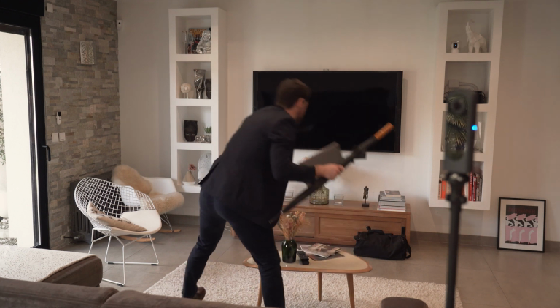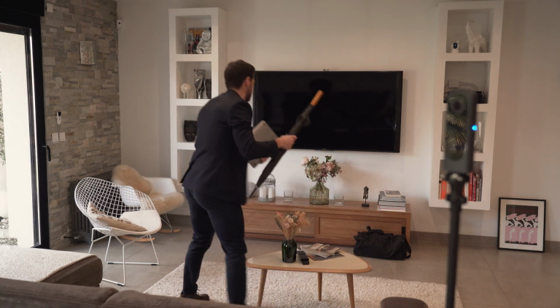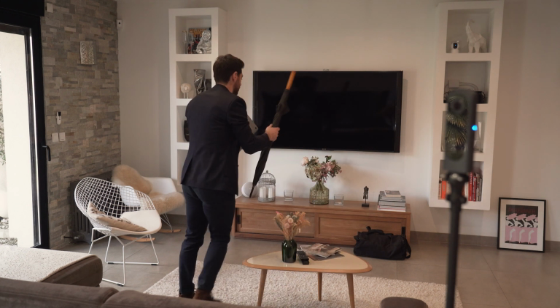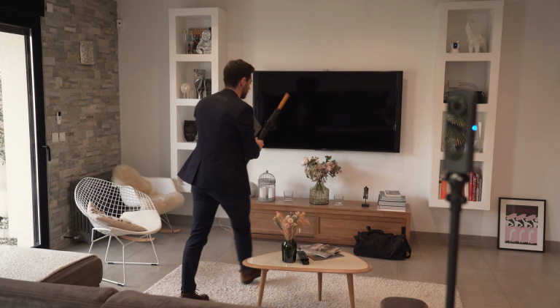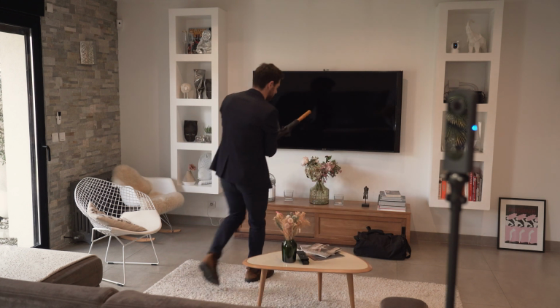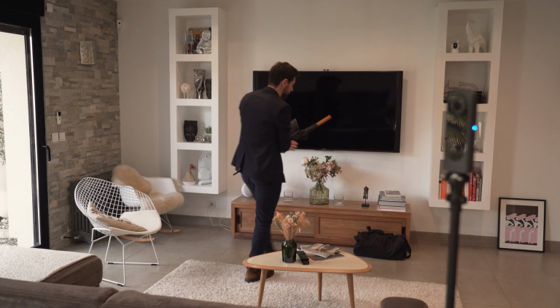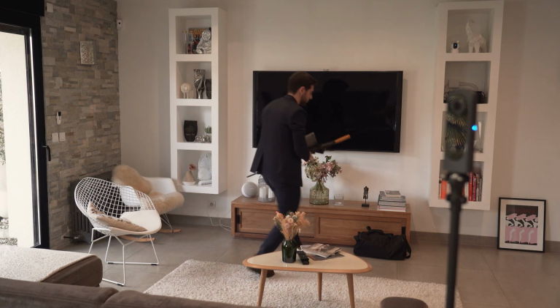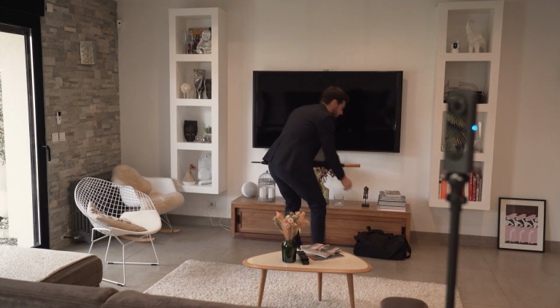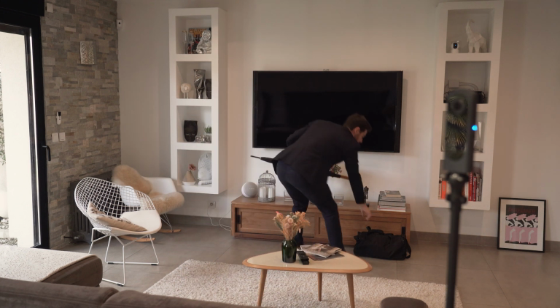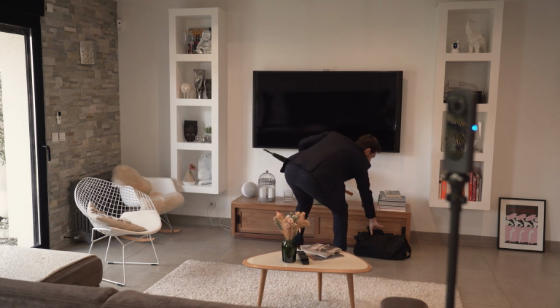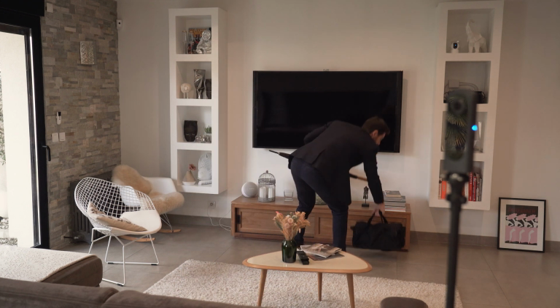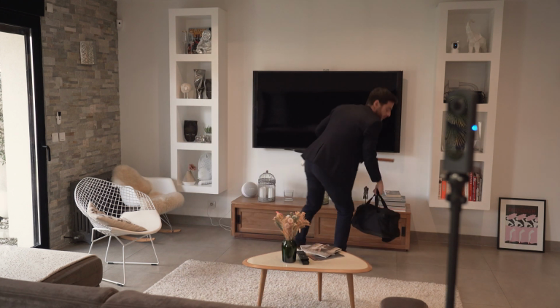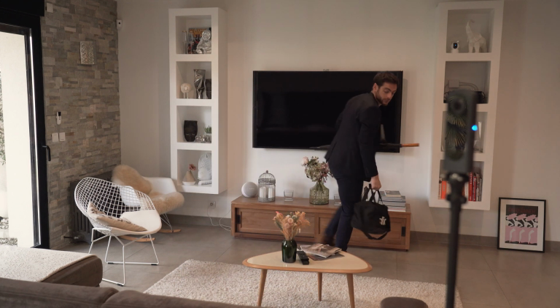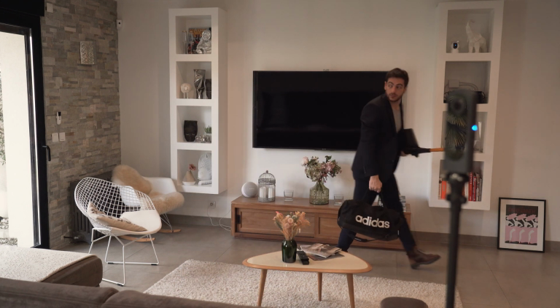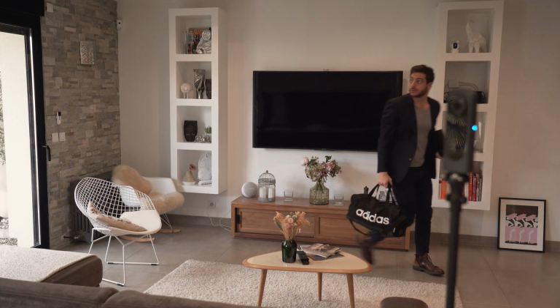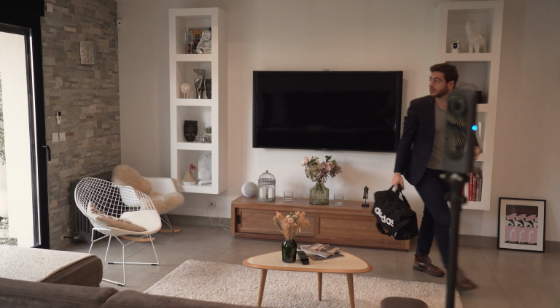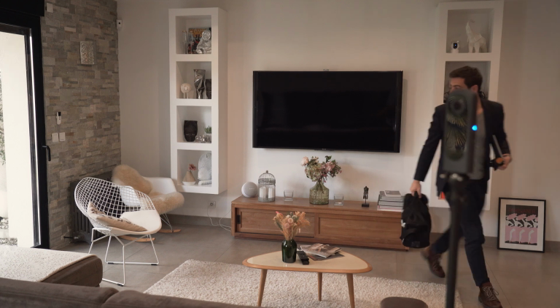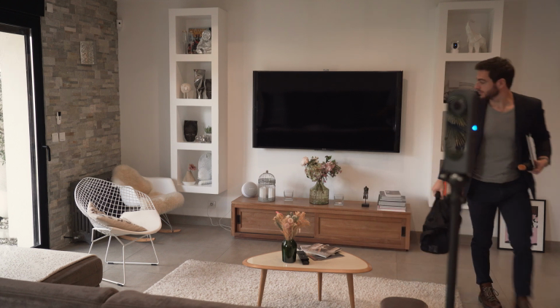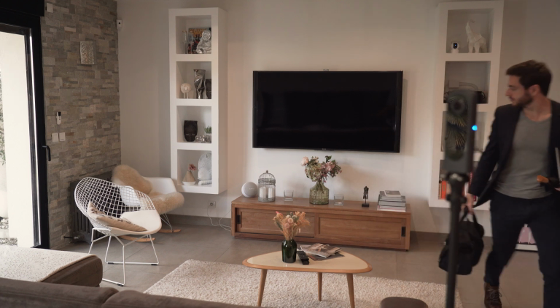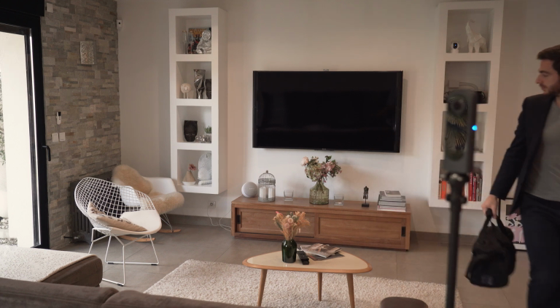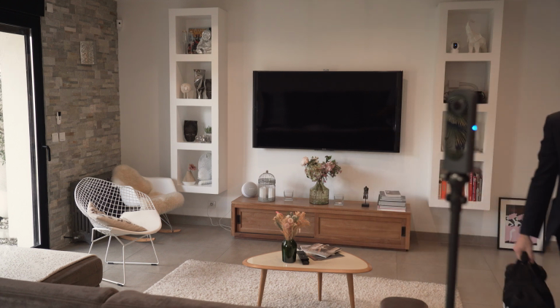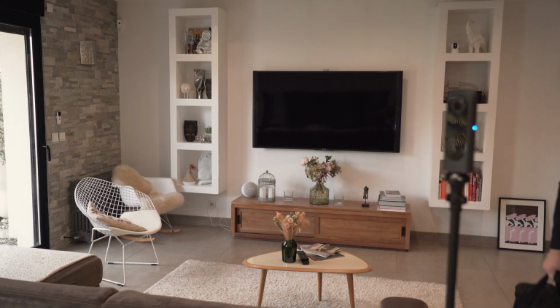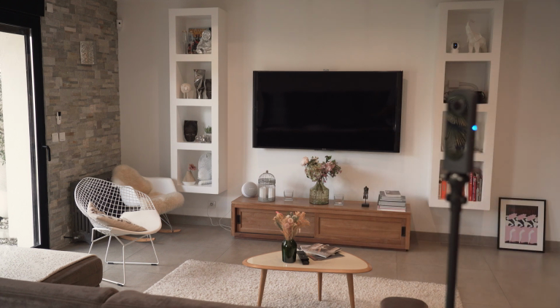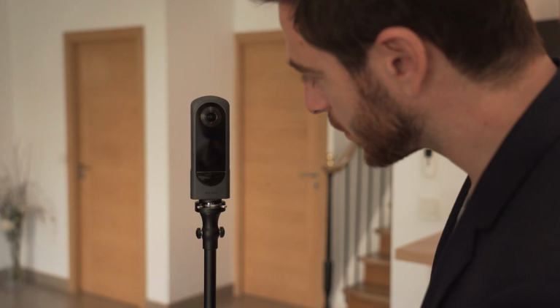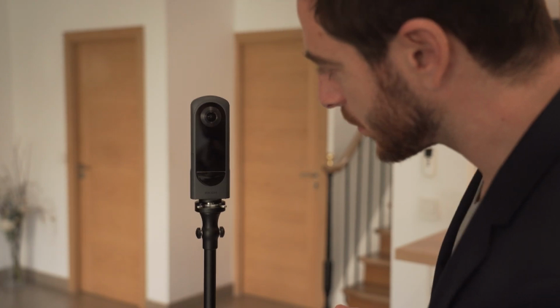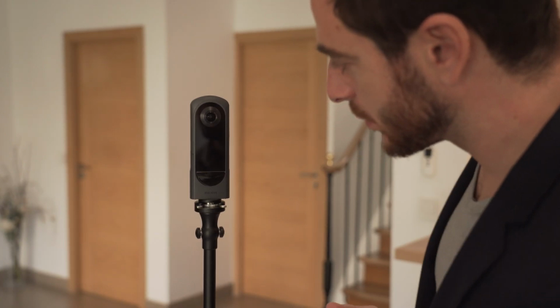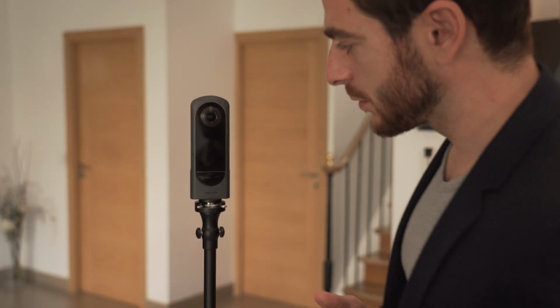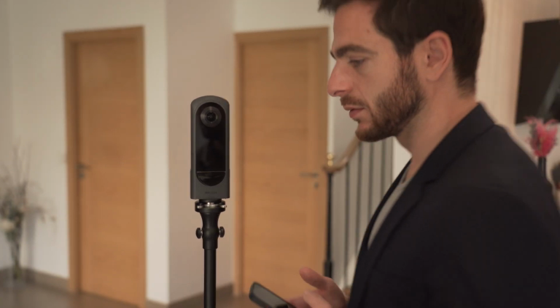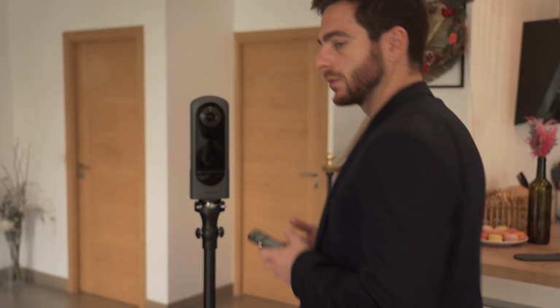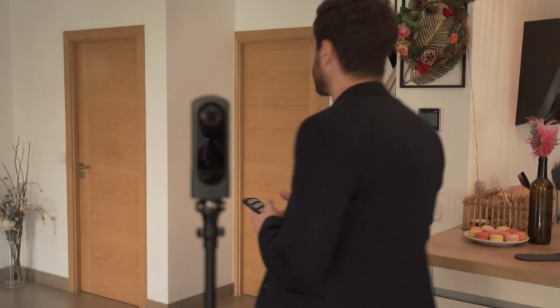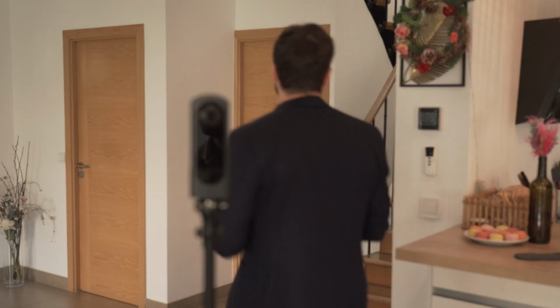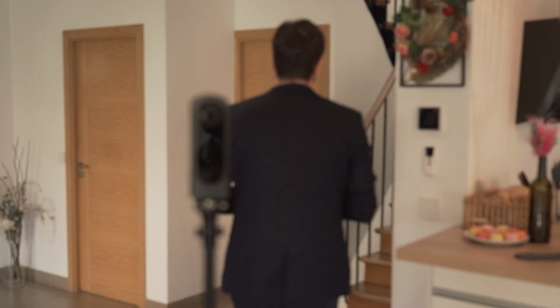Remember to prepare your room for optimal photo capture. Open window shades, turn on lights if necessary, and rid the room of unnecessary items.